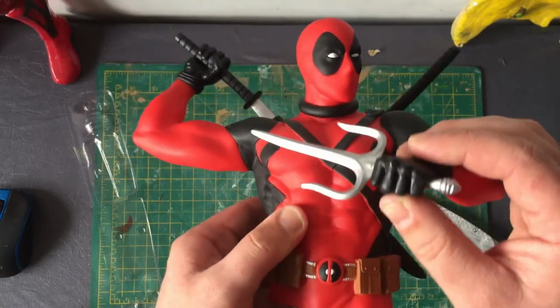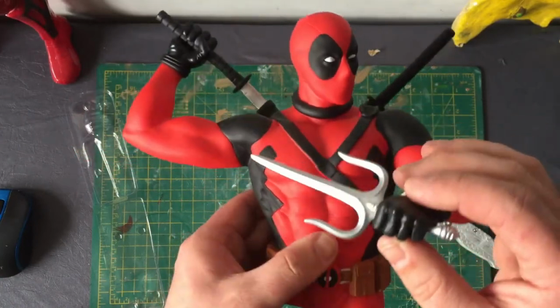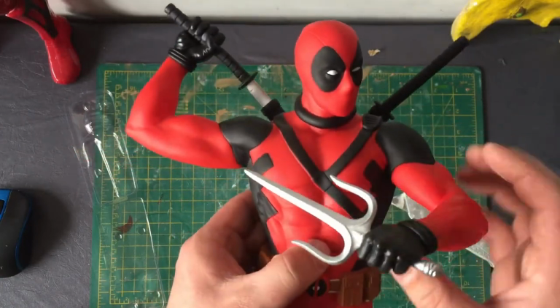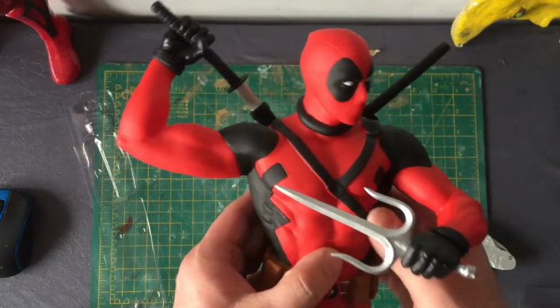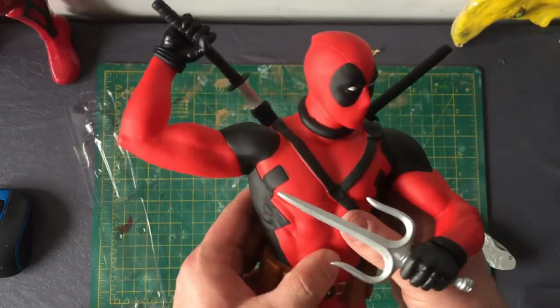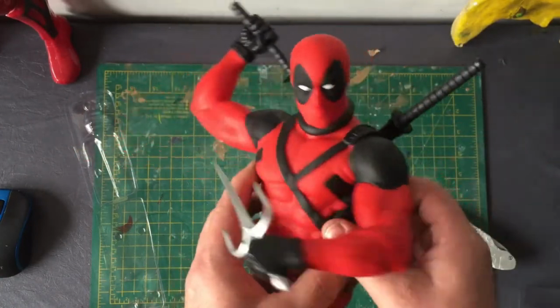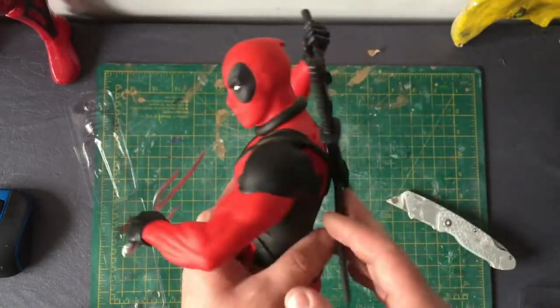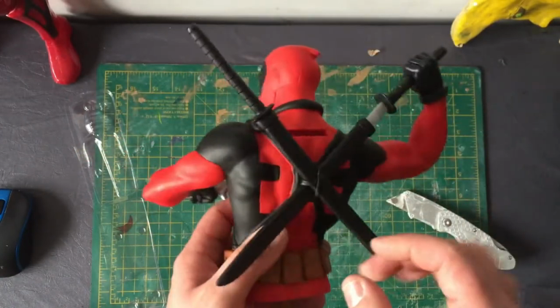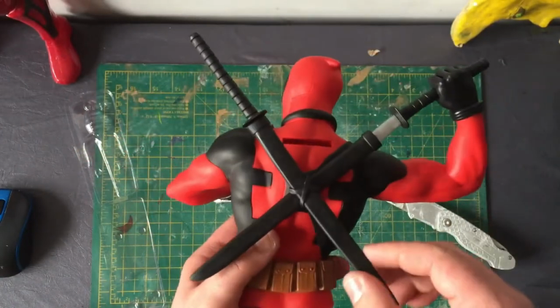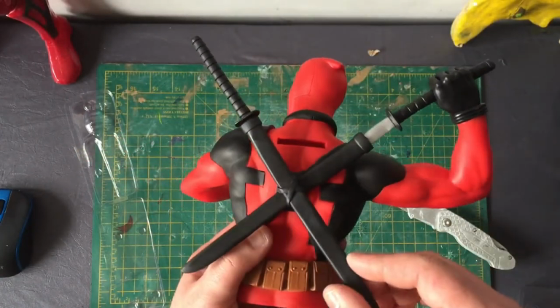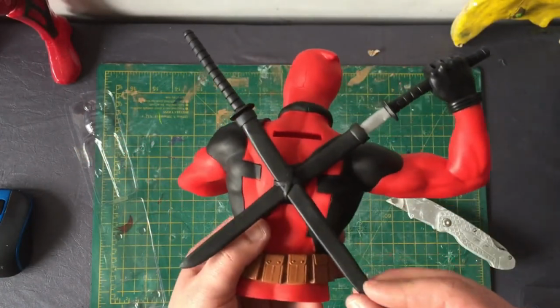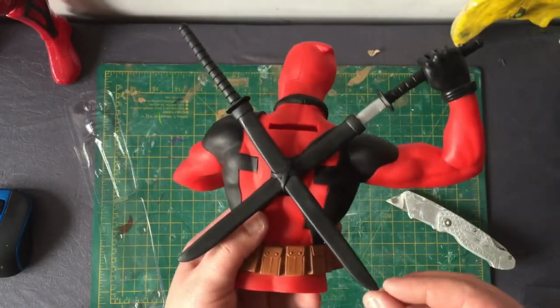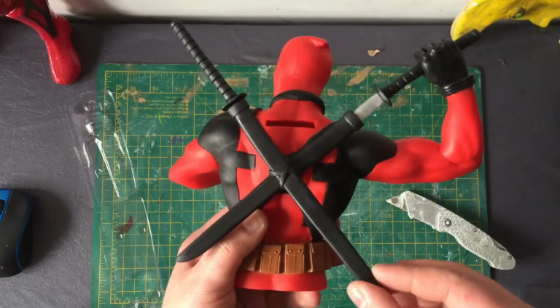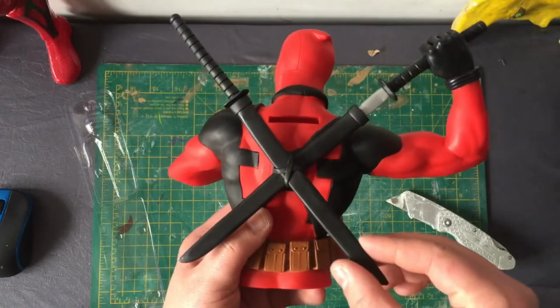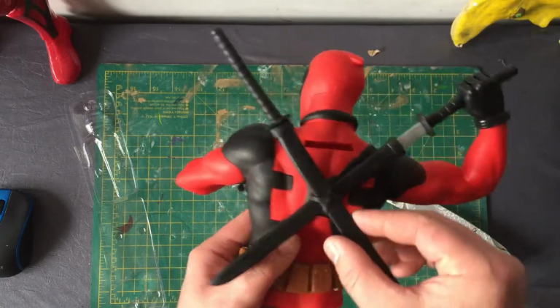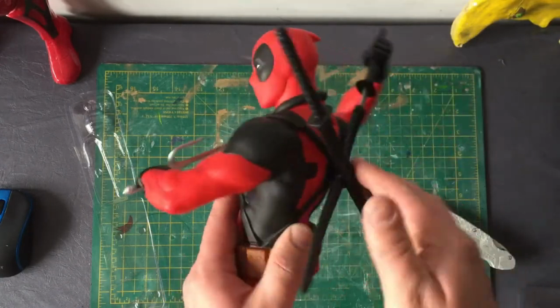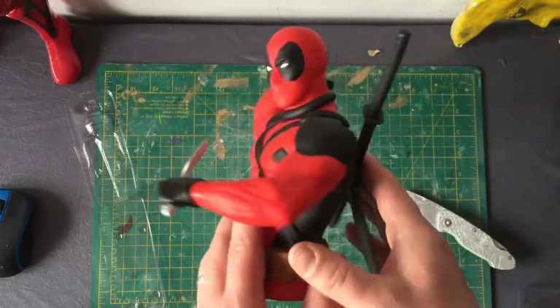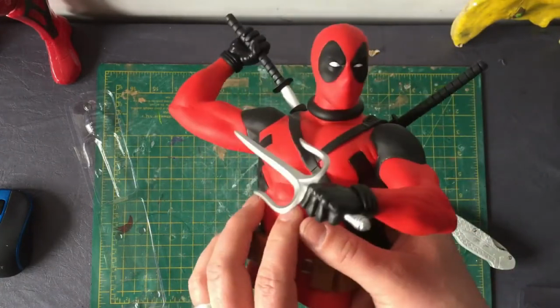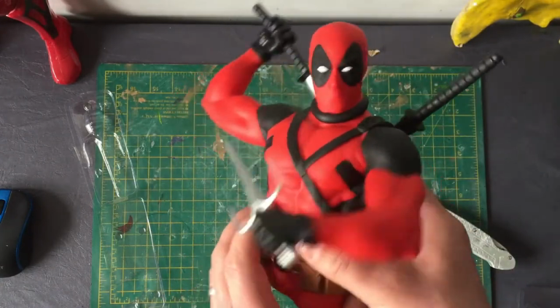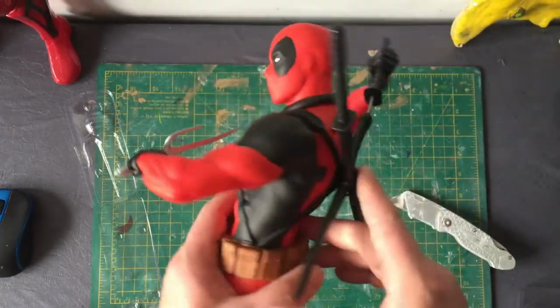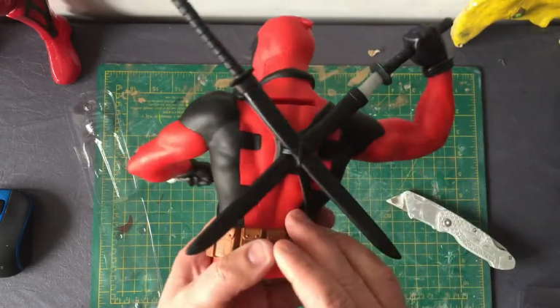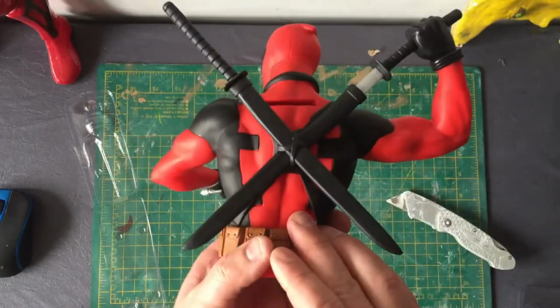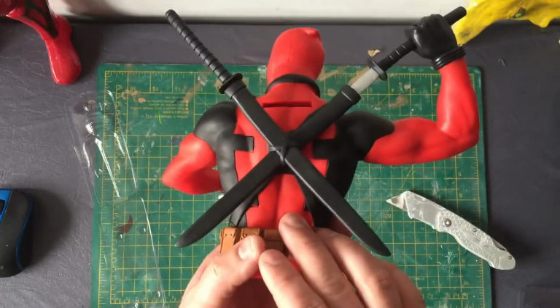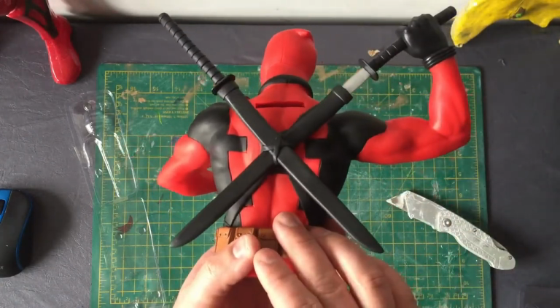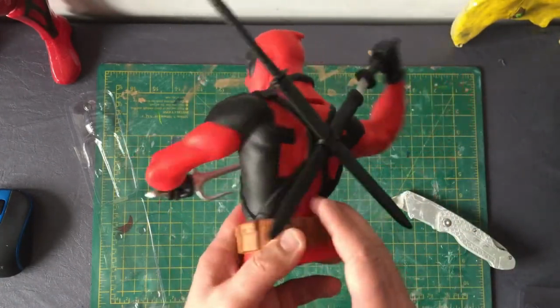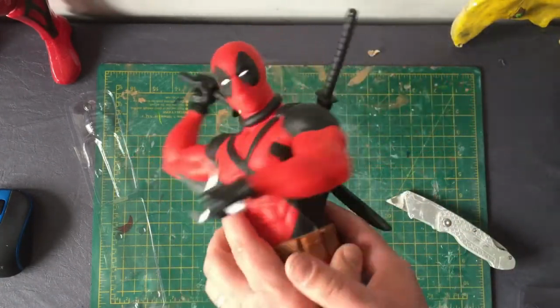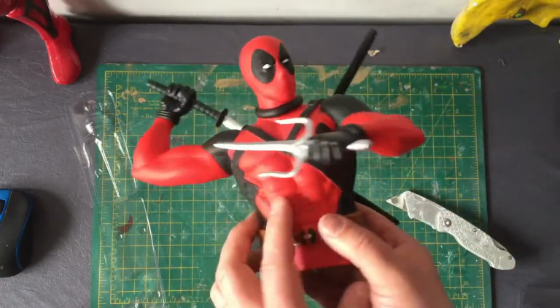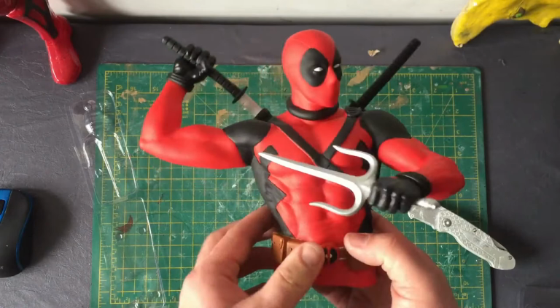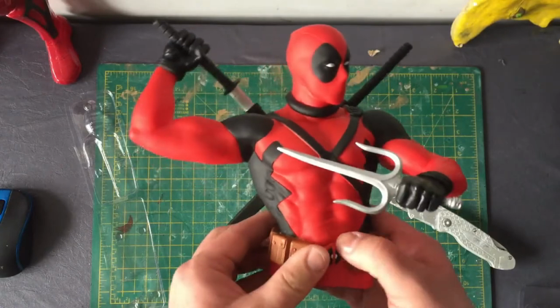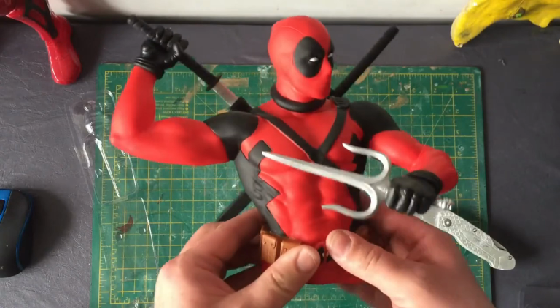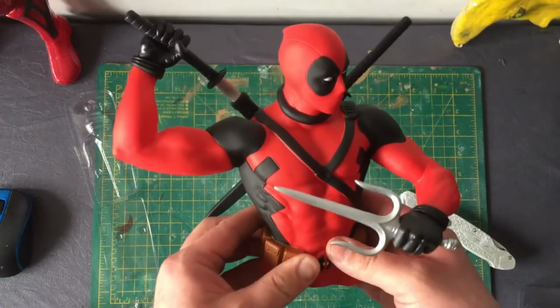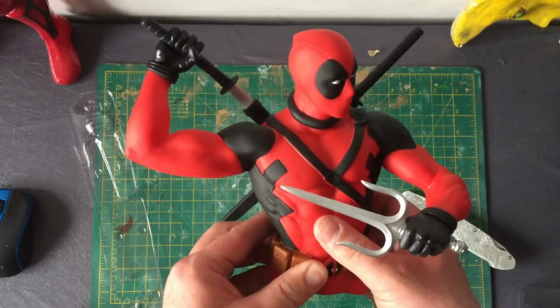I've set myself a target of May 16th — that's when the Deadpool movie comes out here in Britain — and hopefully I'll have this custom done by then.